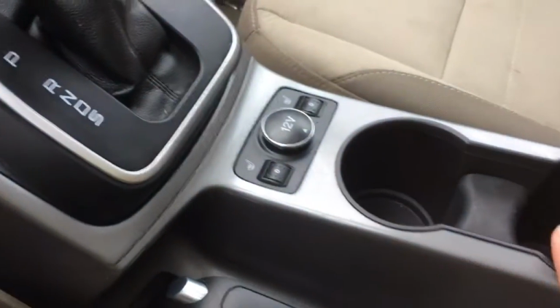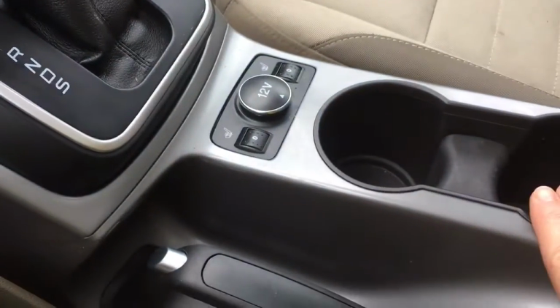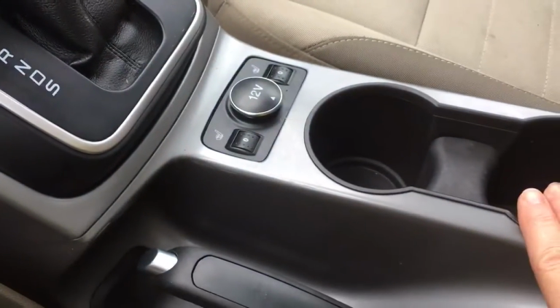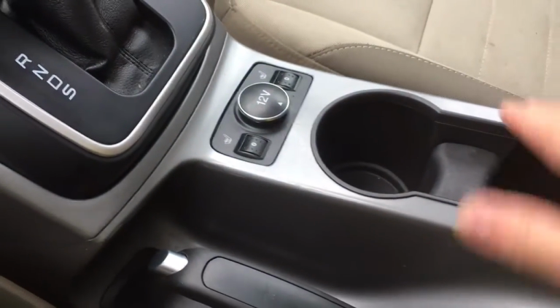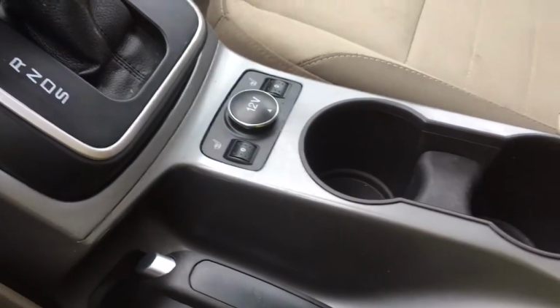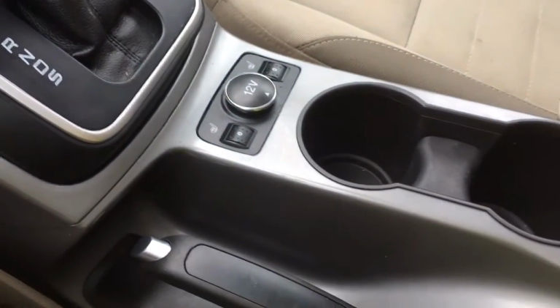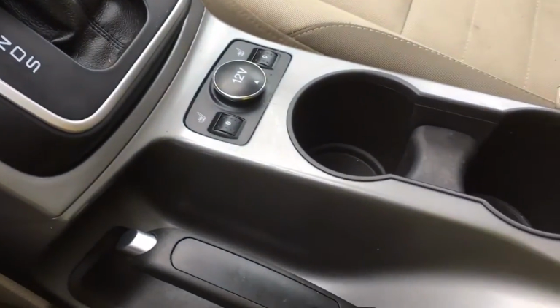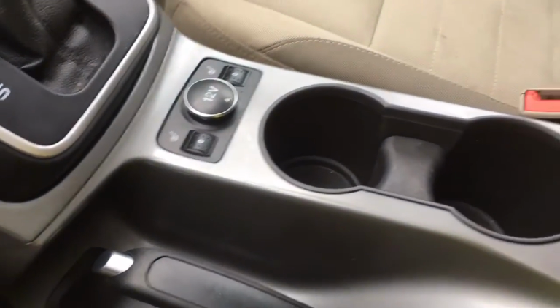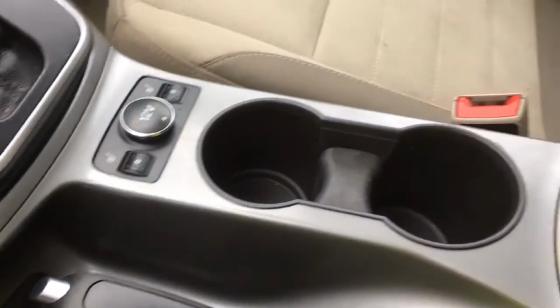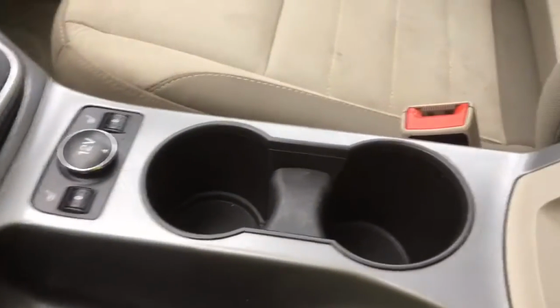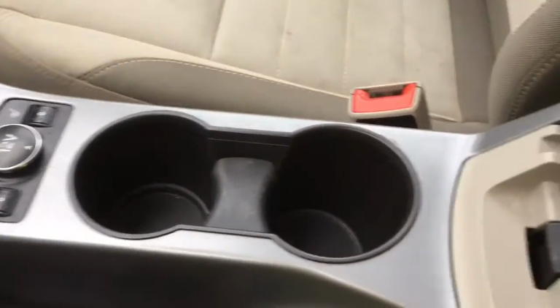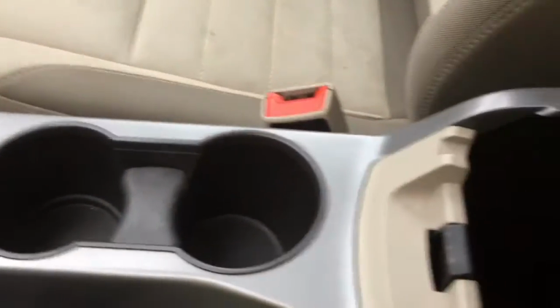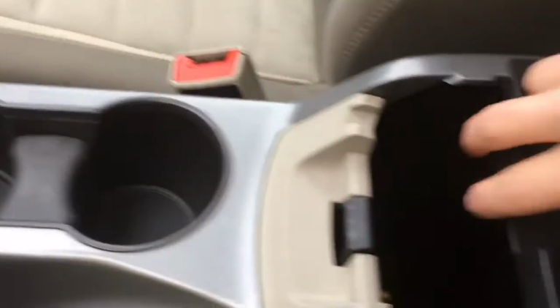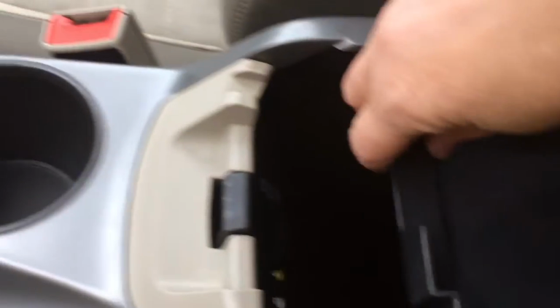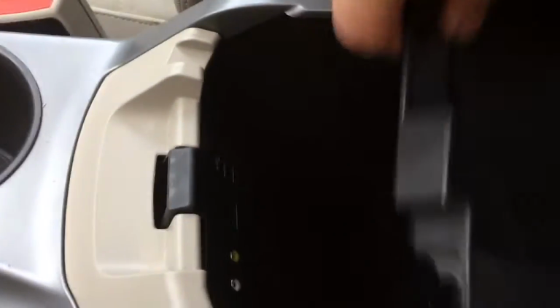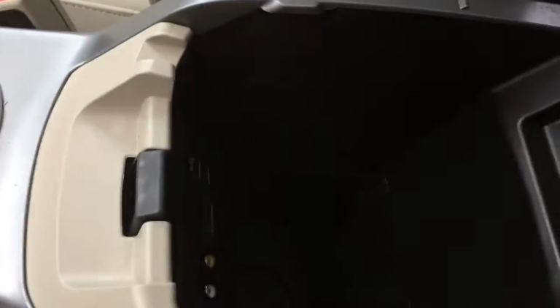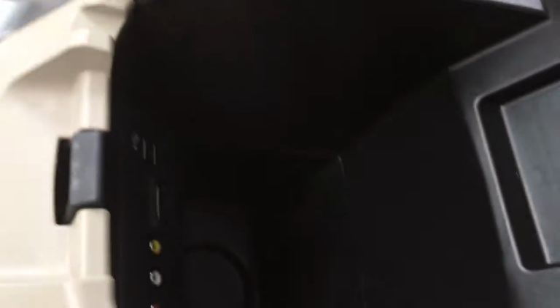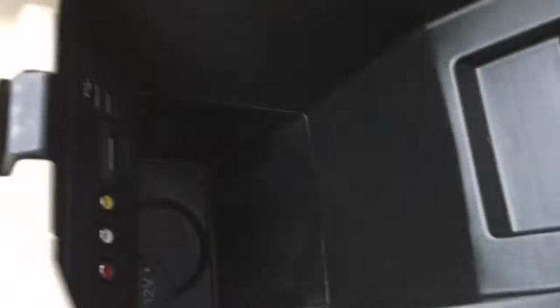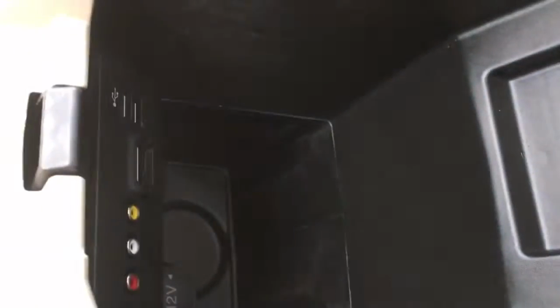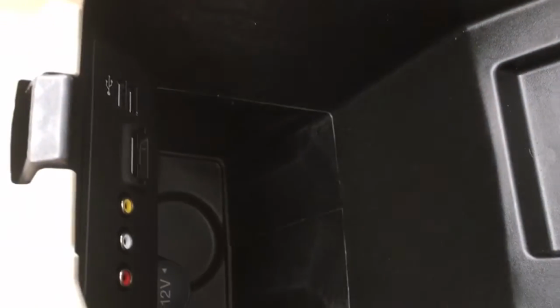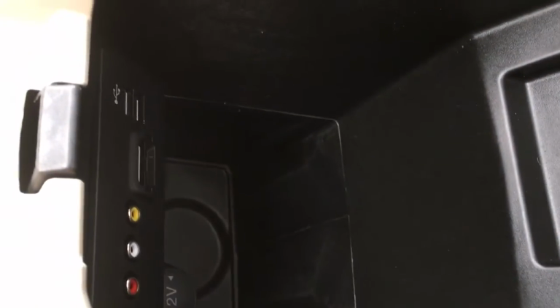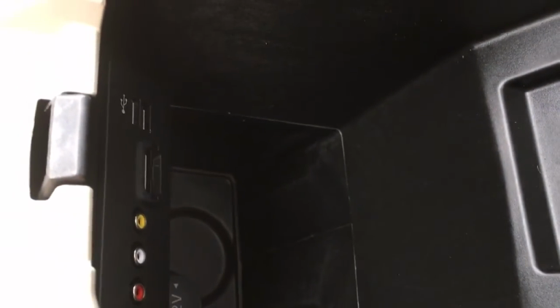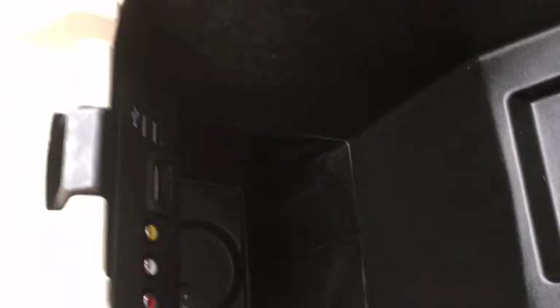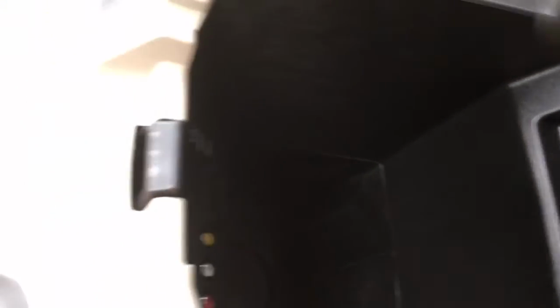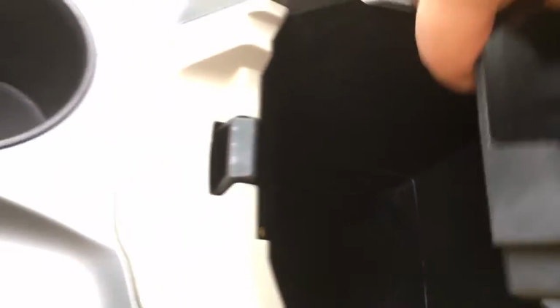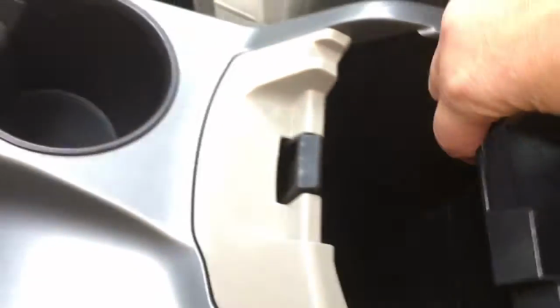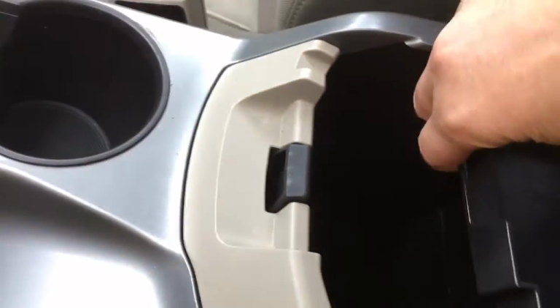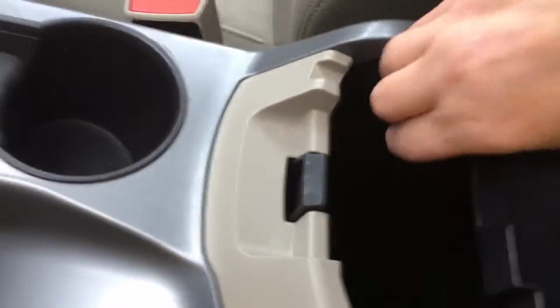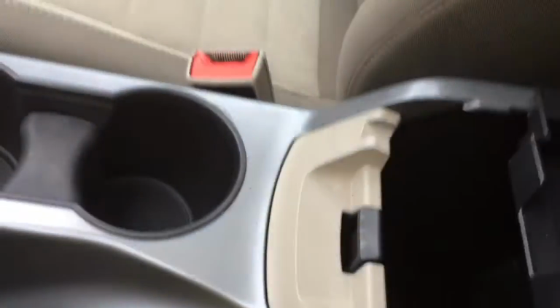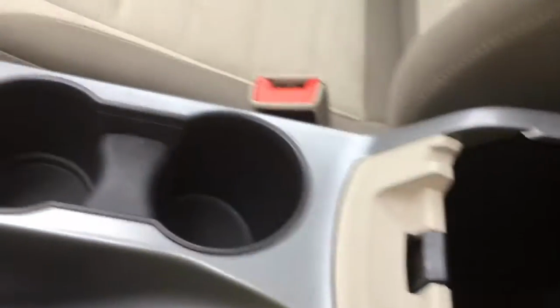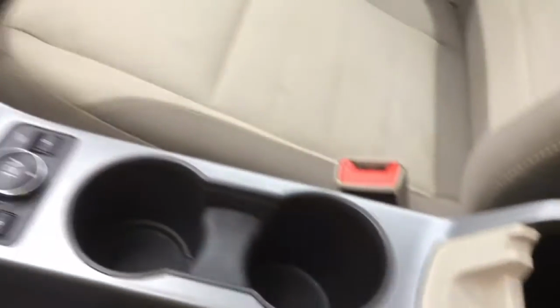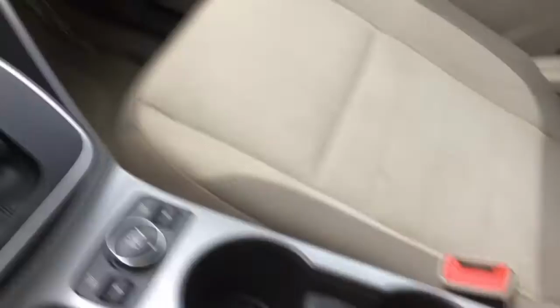A couple of cup holders, and then your armrest opens up with a bin inside. You've also got your AV line-in and USB in there as well.